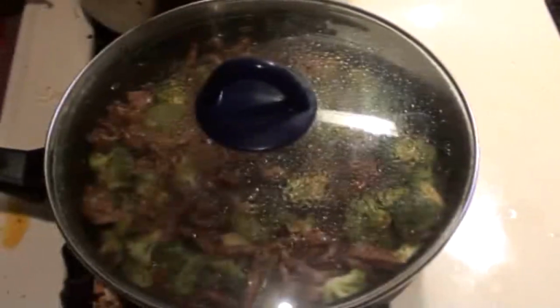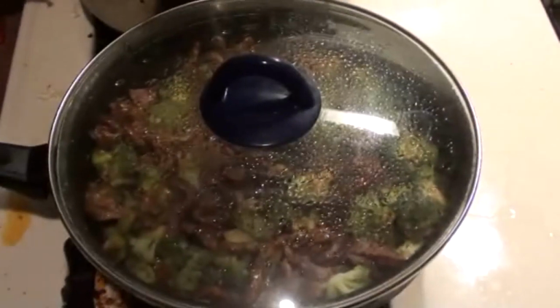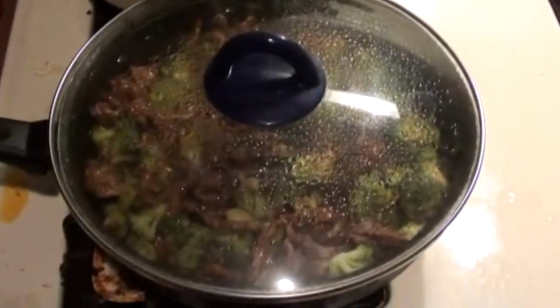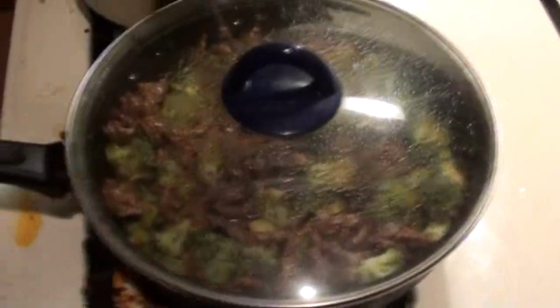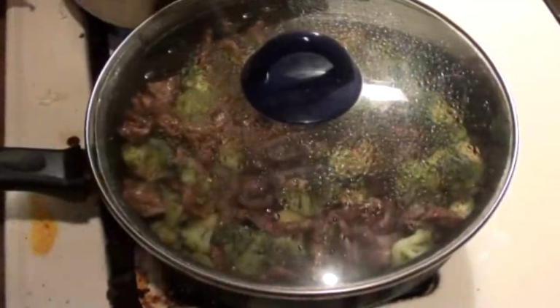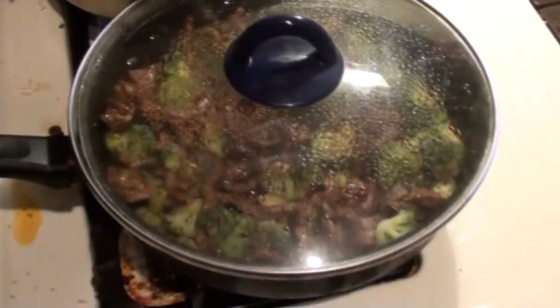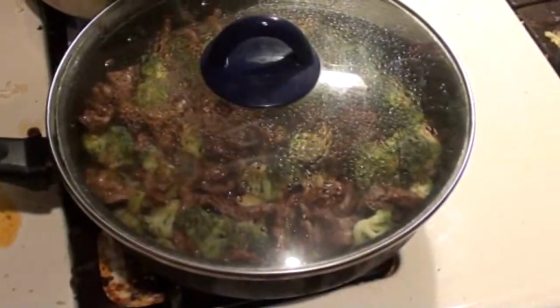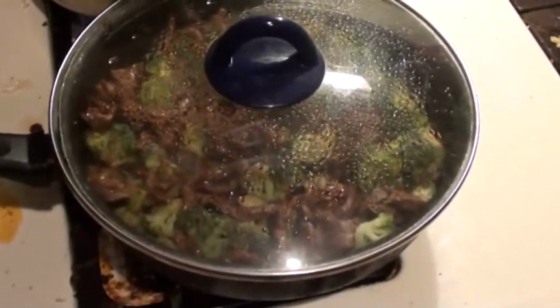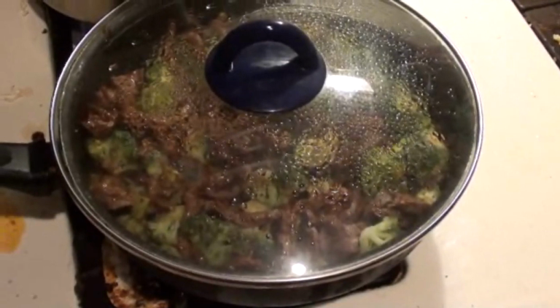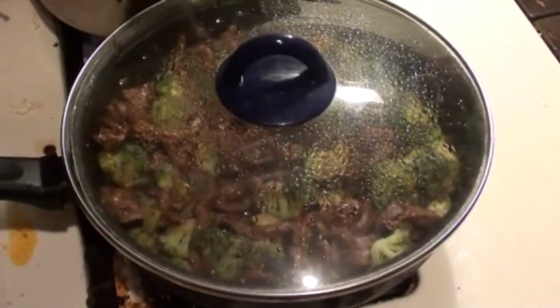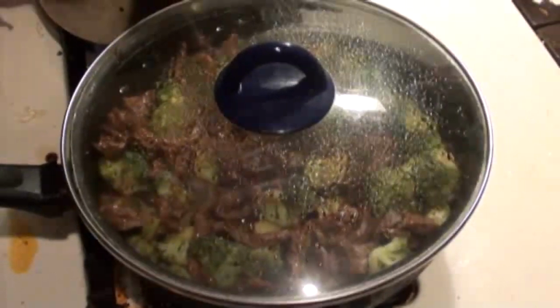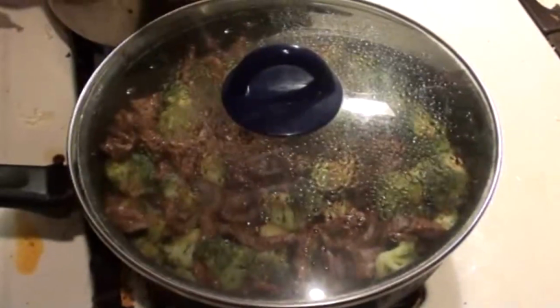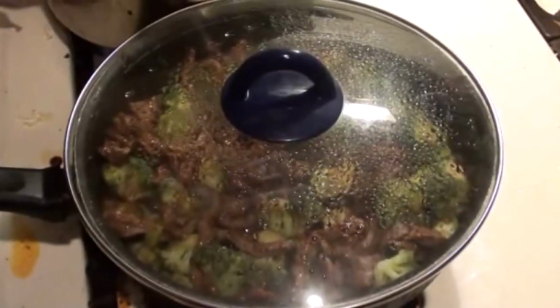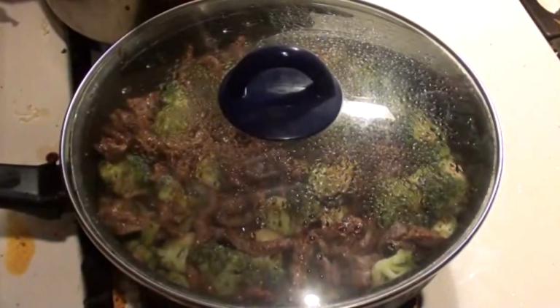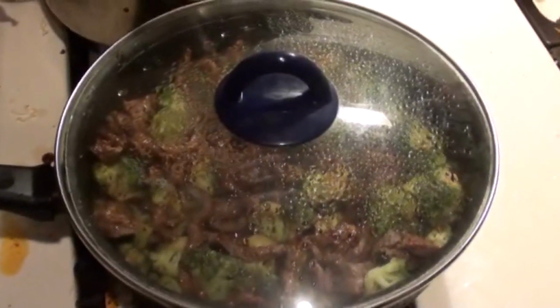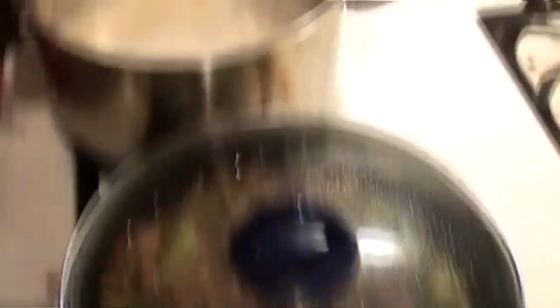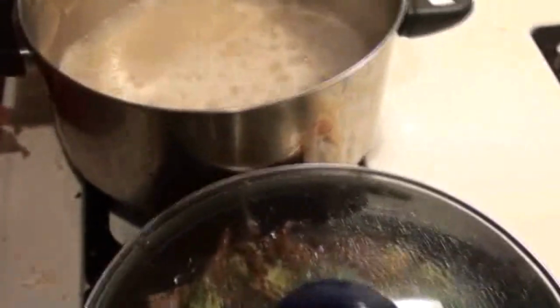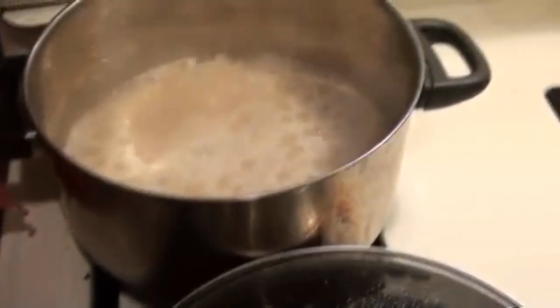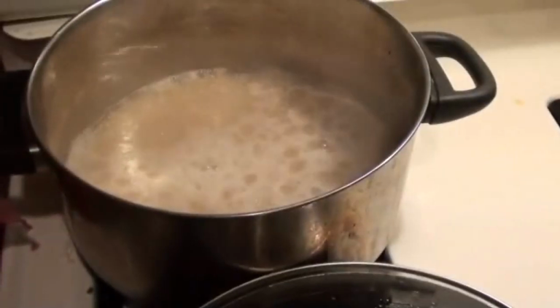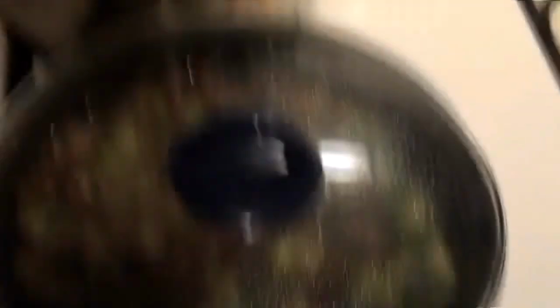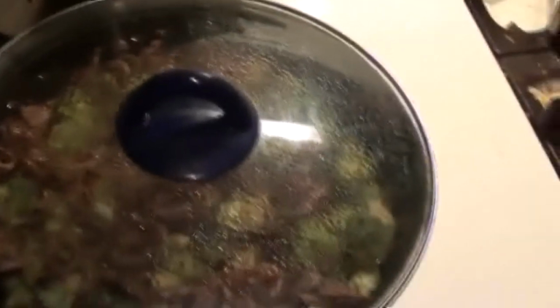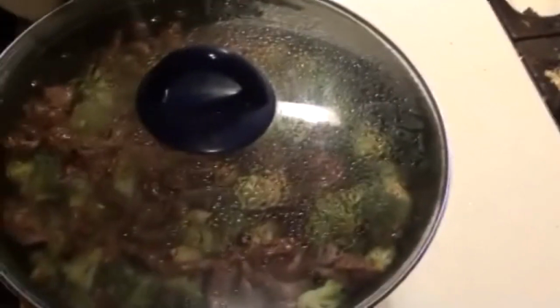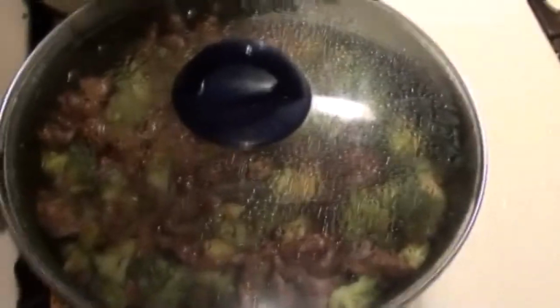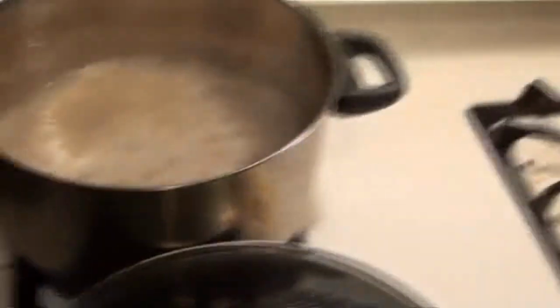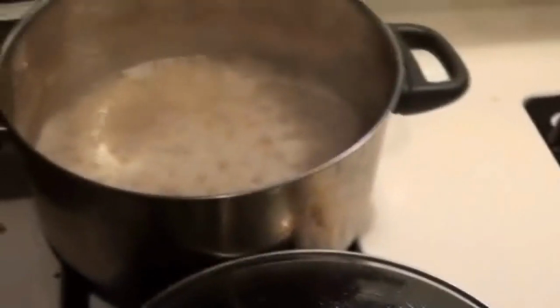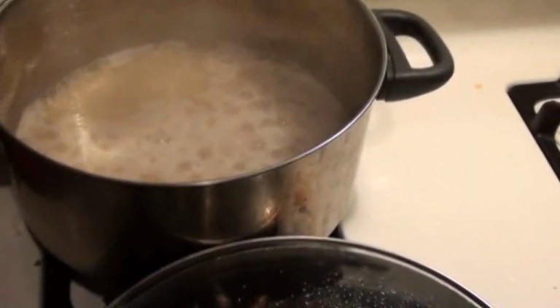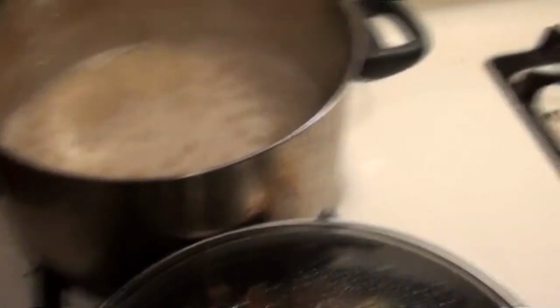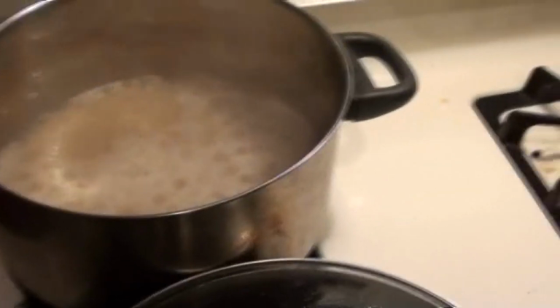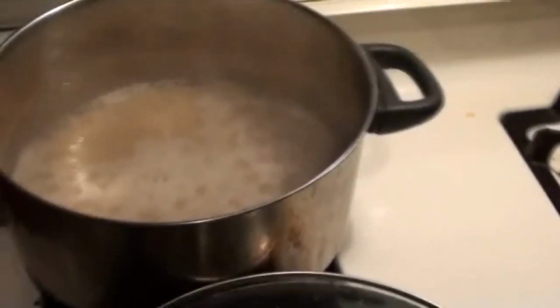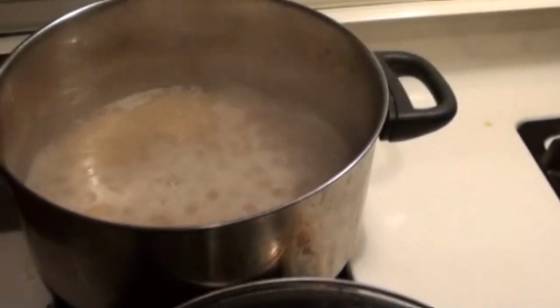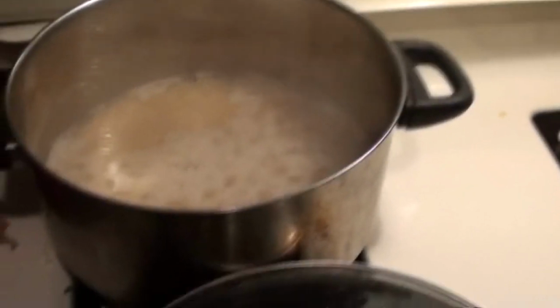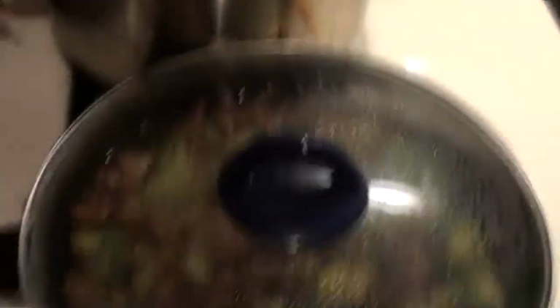We're going to wait about five minutes until the broccoli is thoroughly cooked, and then we'll be done. By the time the broccoli is cooked, the rice will be done too. I'll come back and show you the finished result.